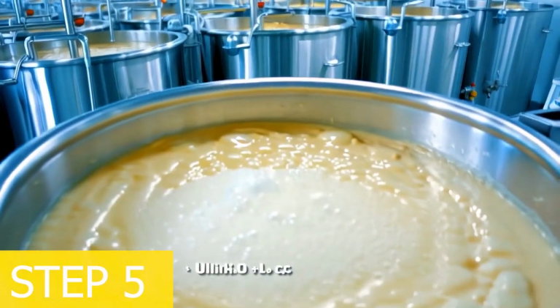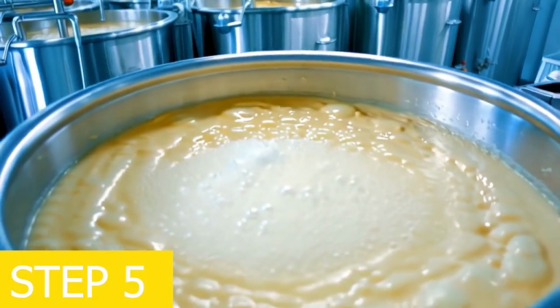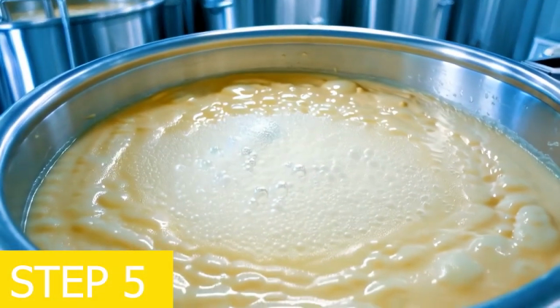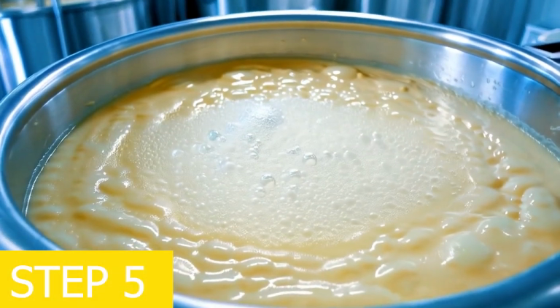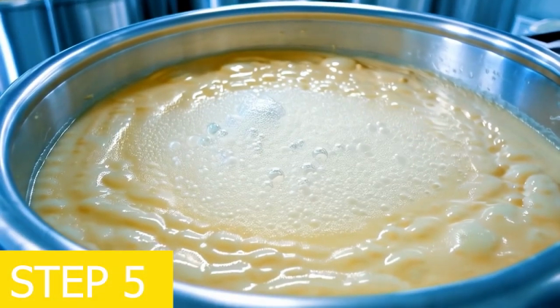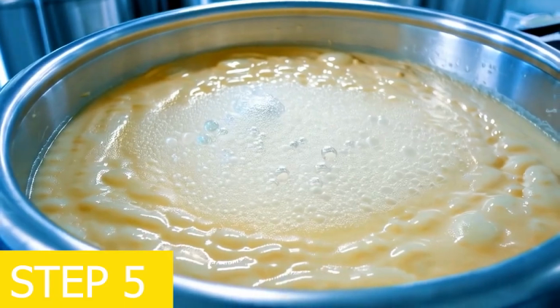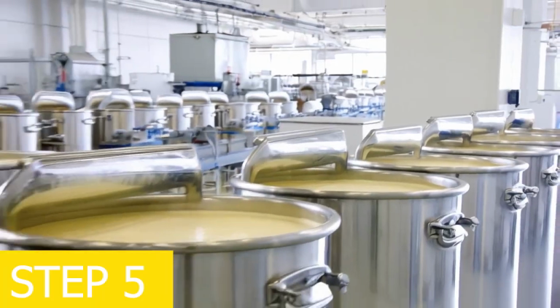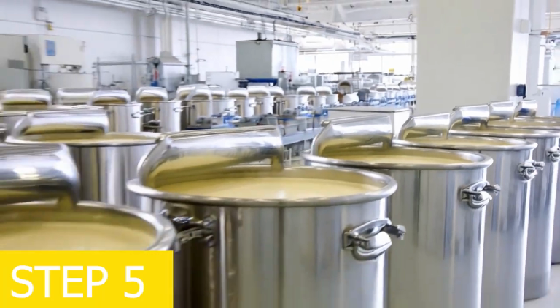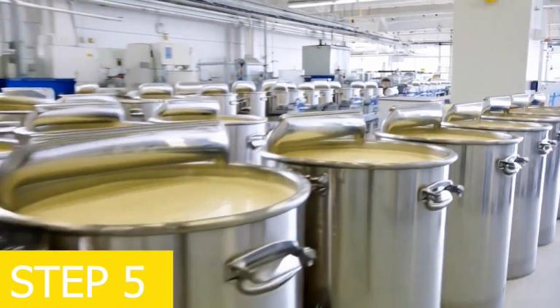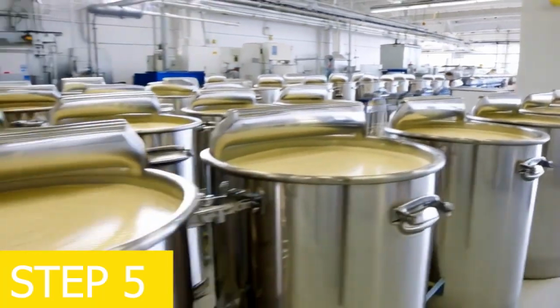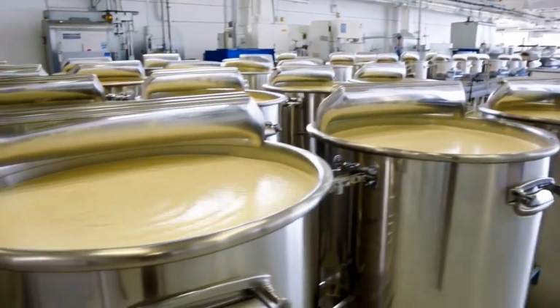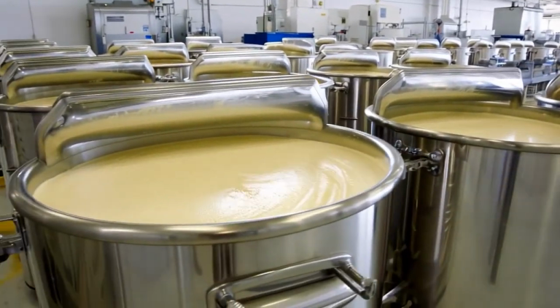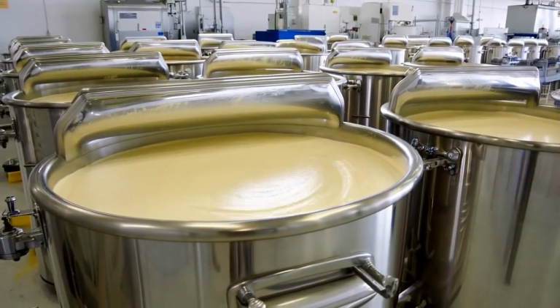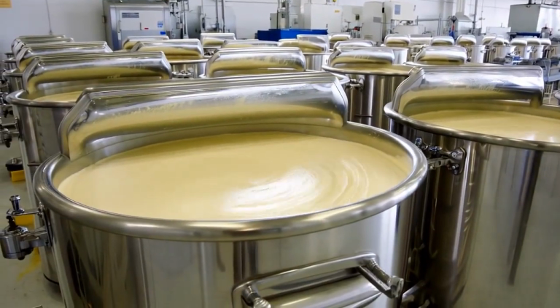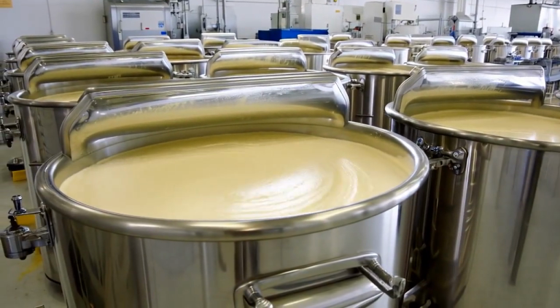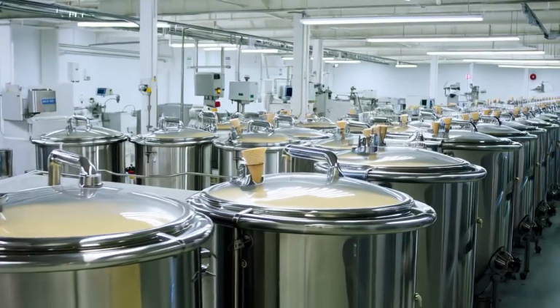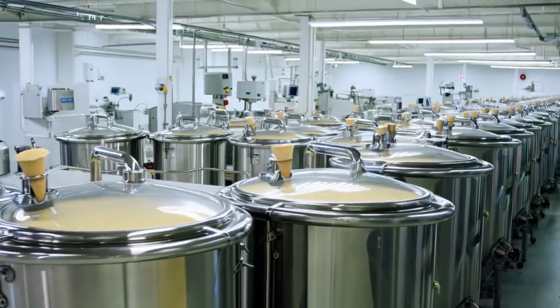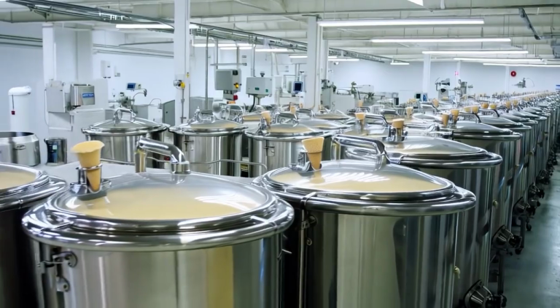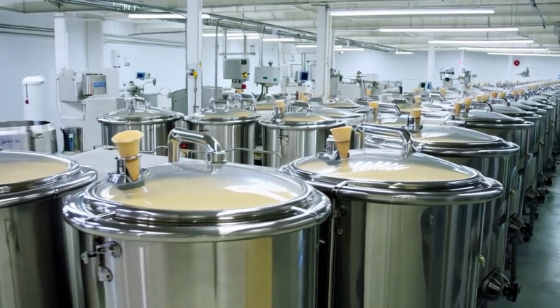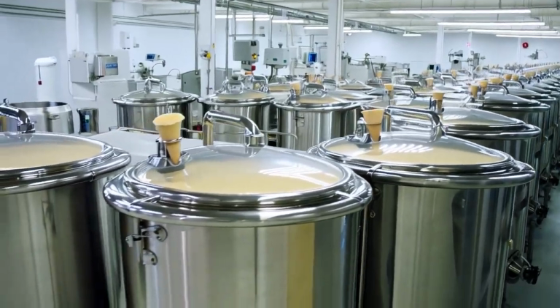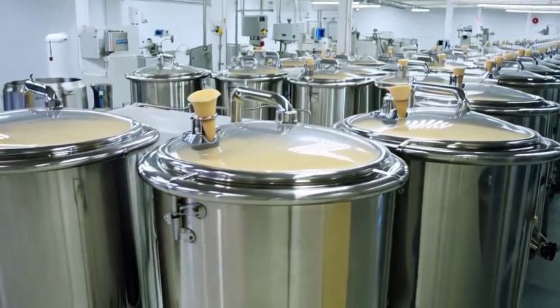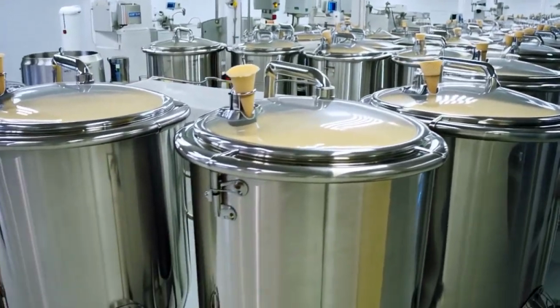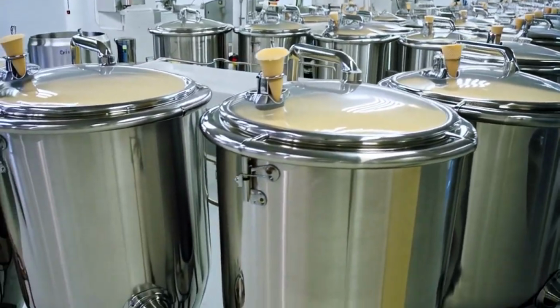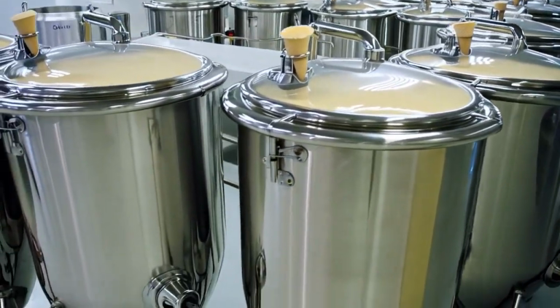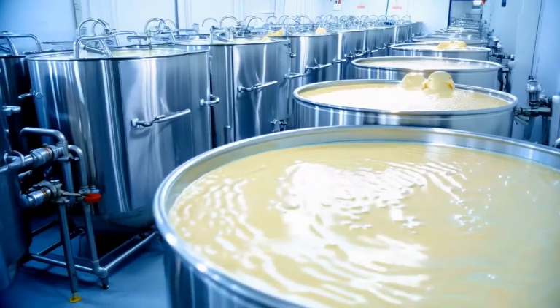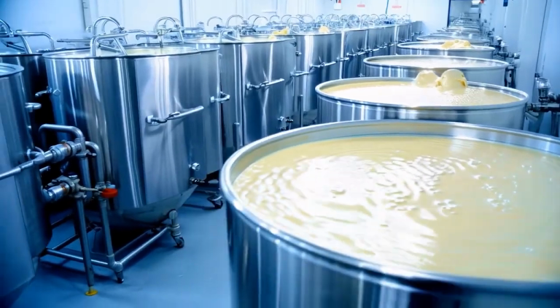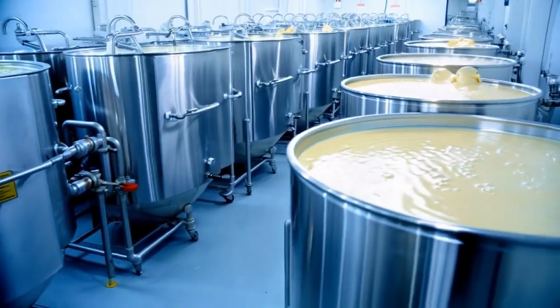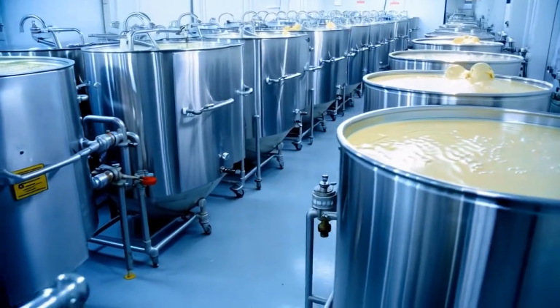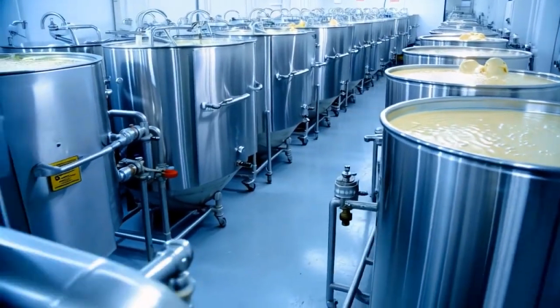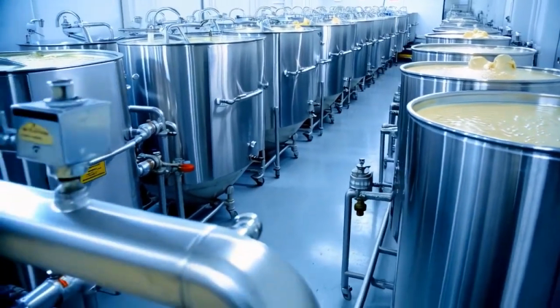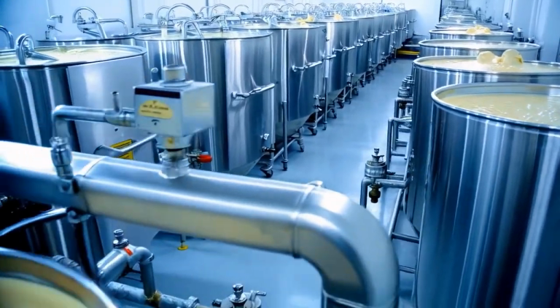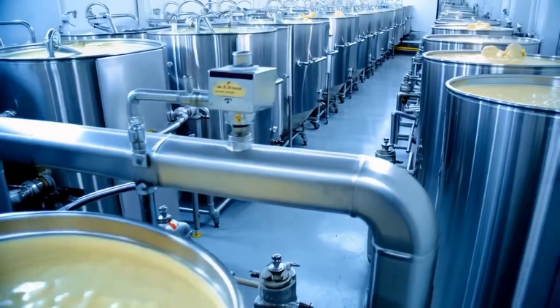Step 5: aging the mixture. At the ice cream cone manufacturing factory, the homogenized mixture is aged at 4 degrees Celsius for 4 to 12 hours. This process improves texture and enhances creaminess.